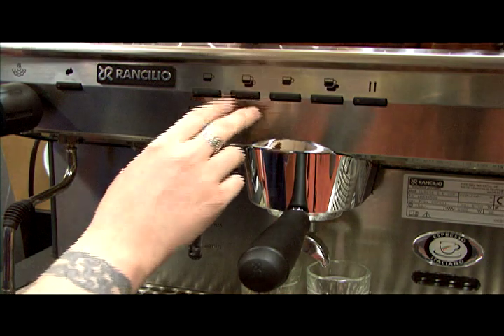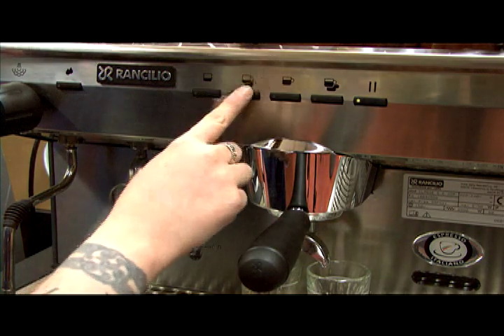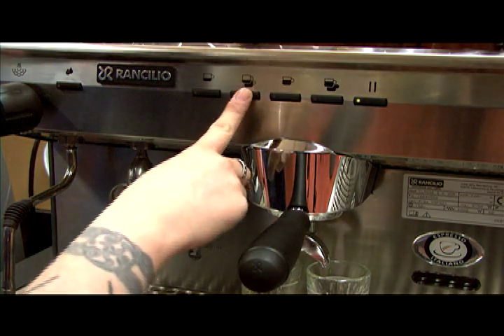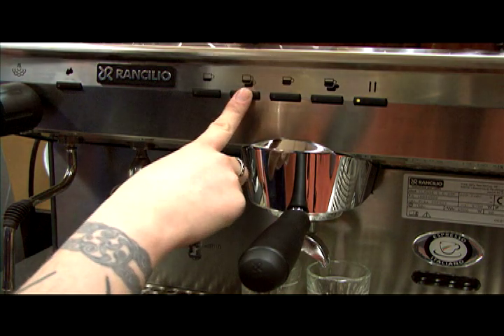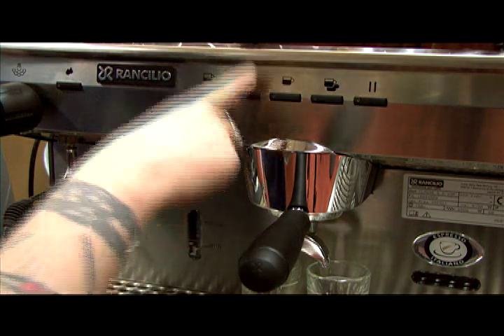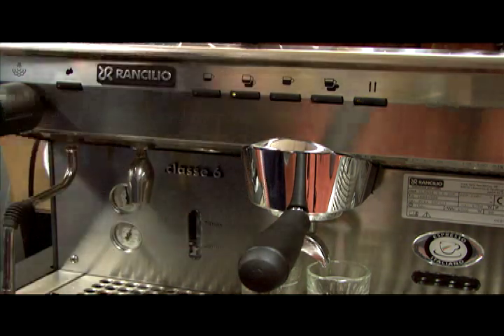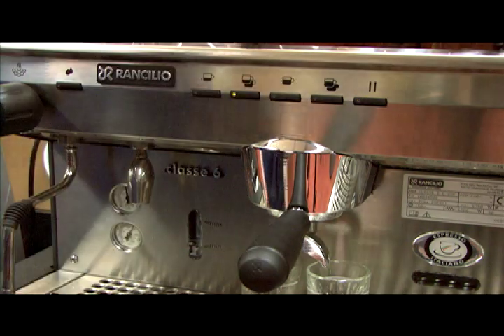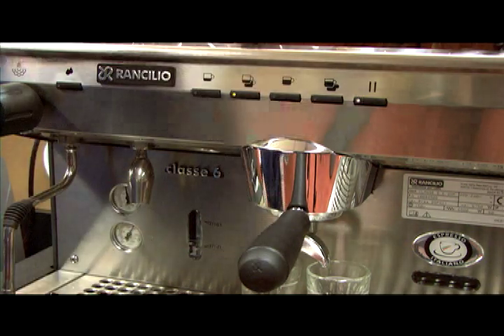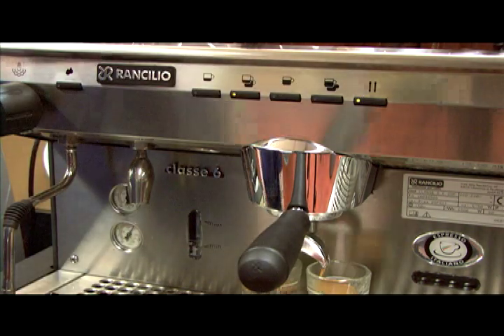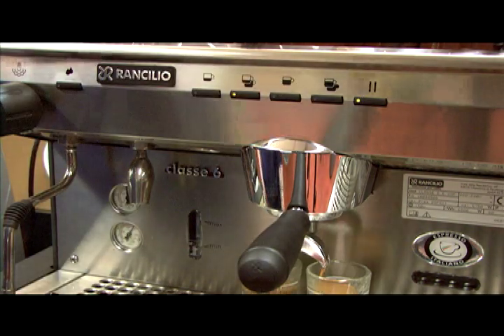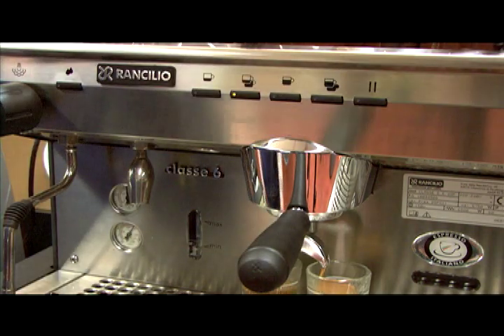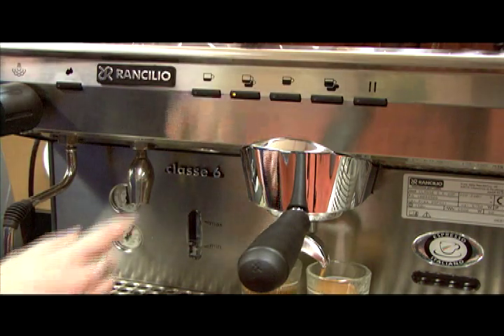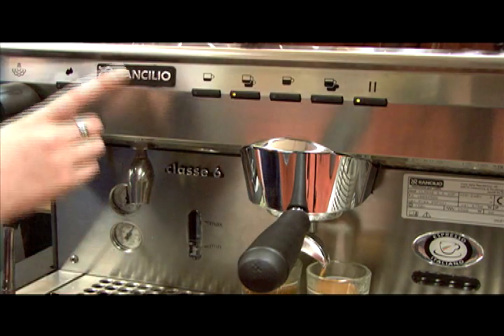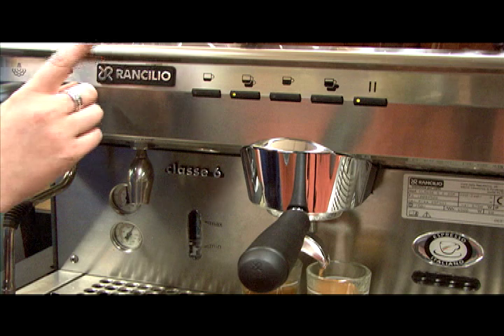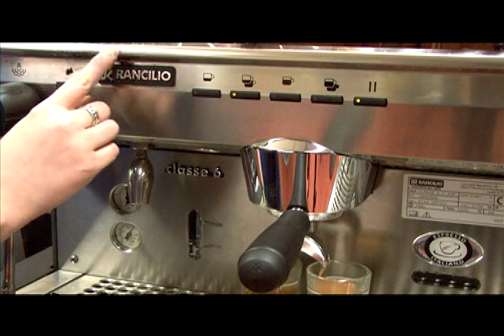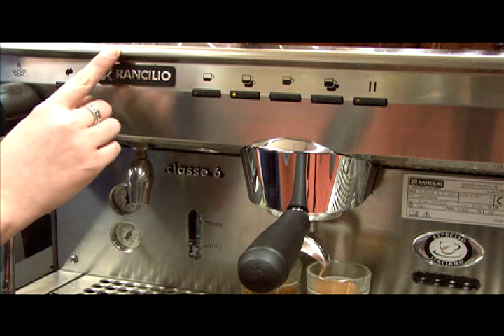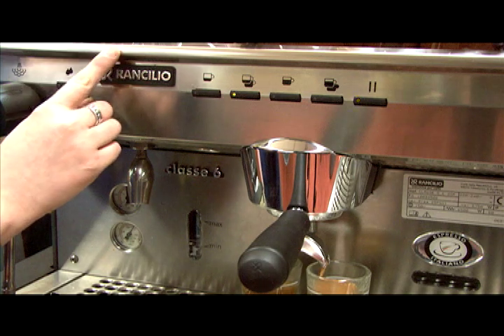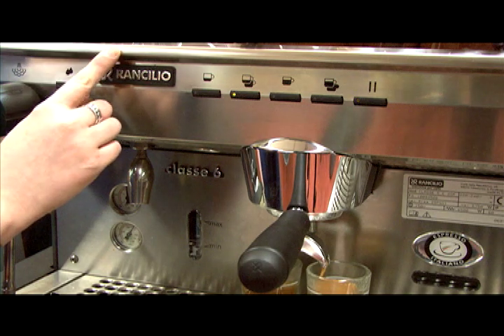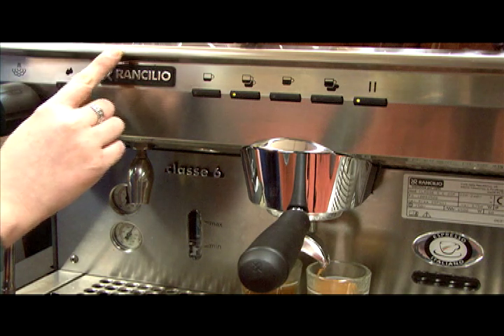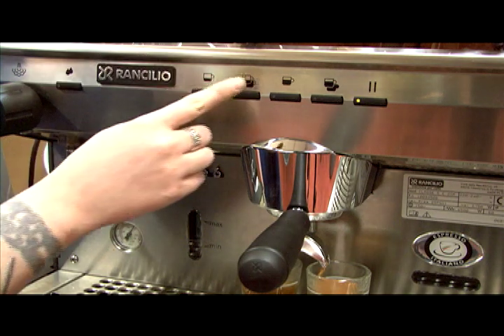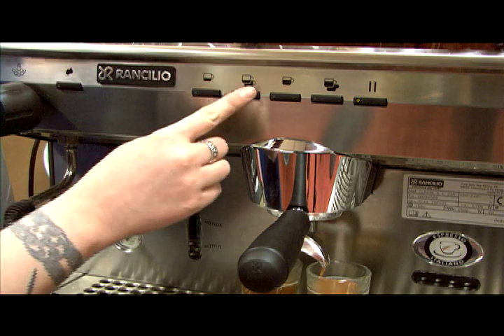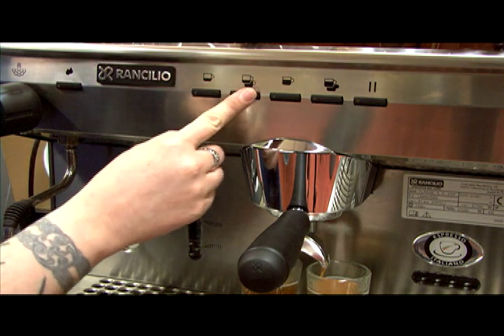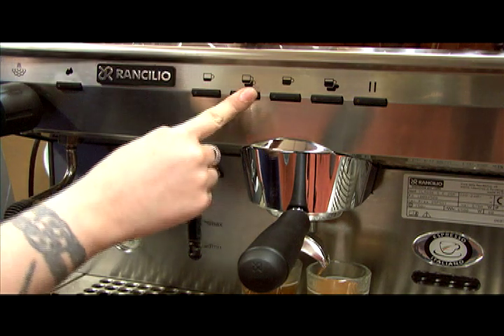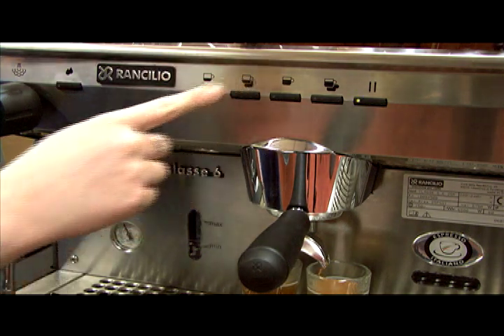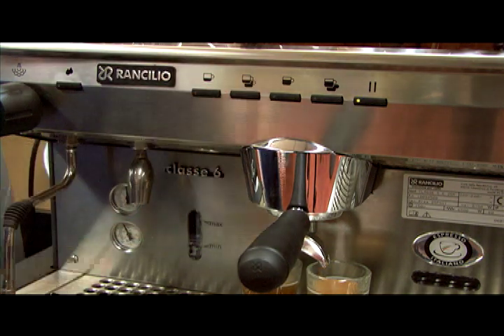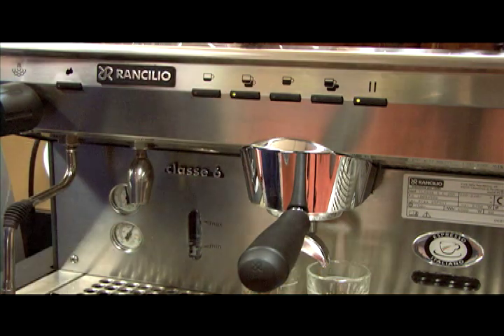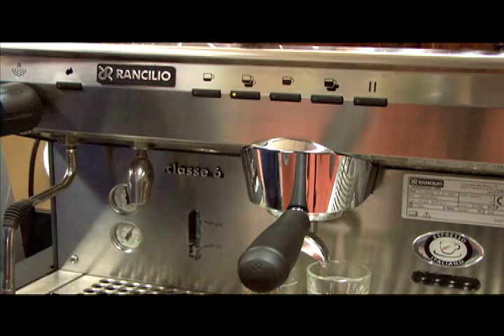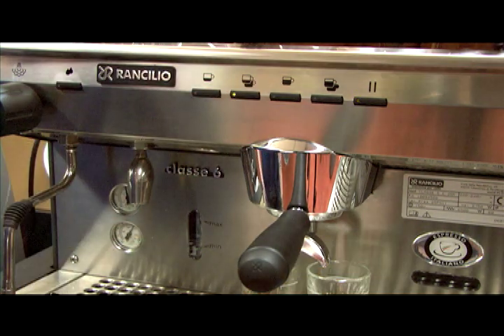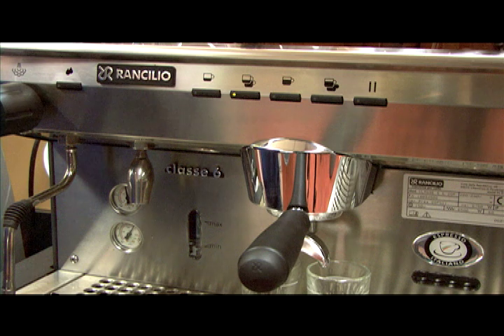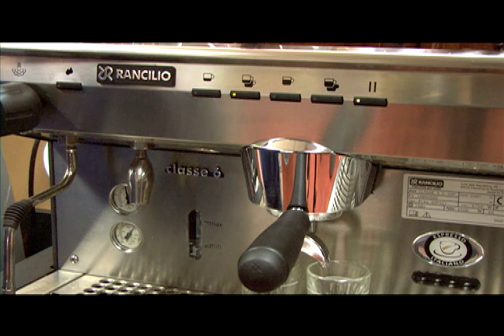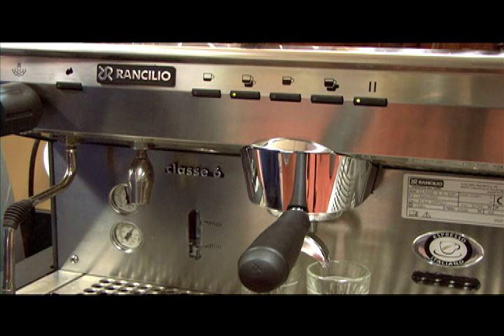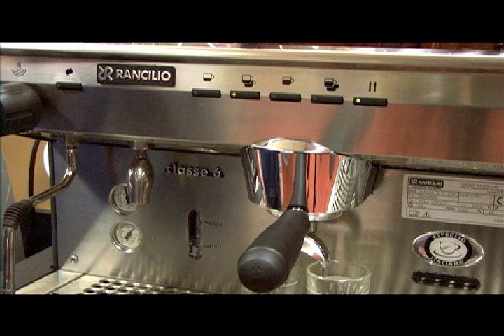Press whichever dosing button you want to program, and when the desired liquid level is achieved, press that same dosing button to stop. Repeat this step for all the doses you want to program.